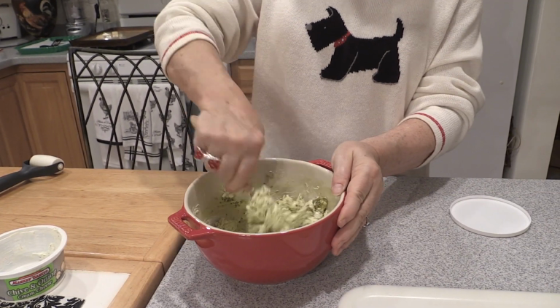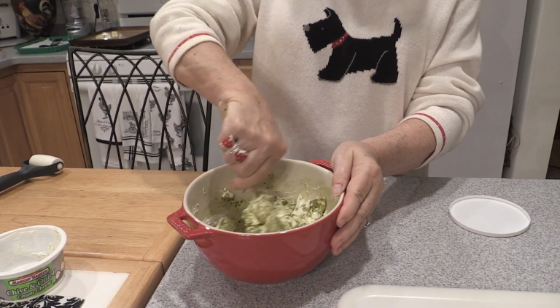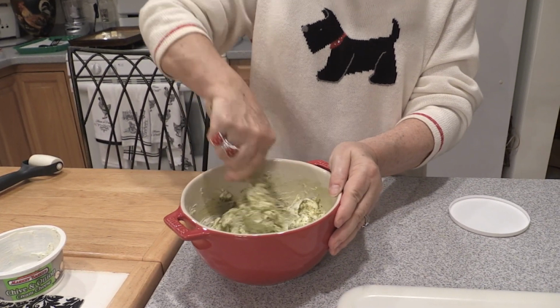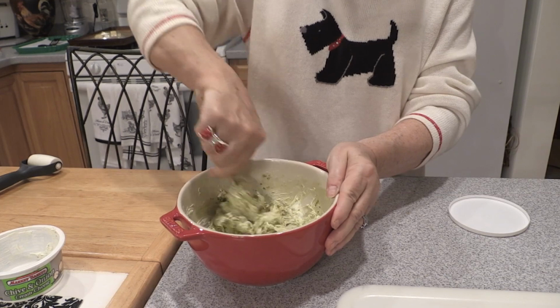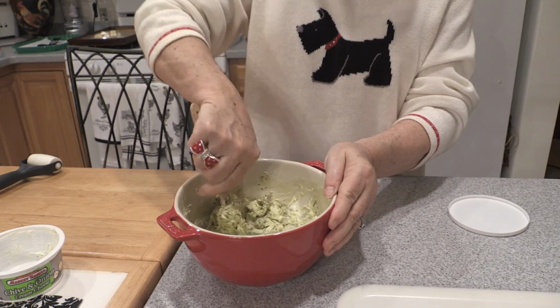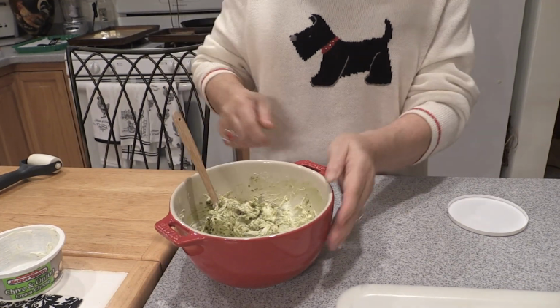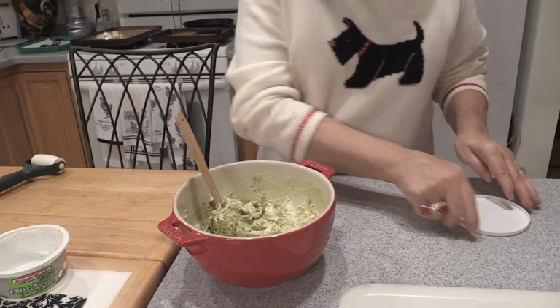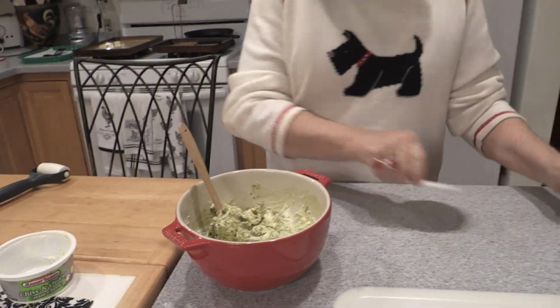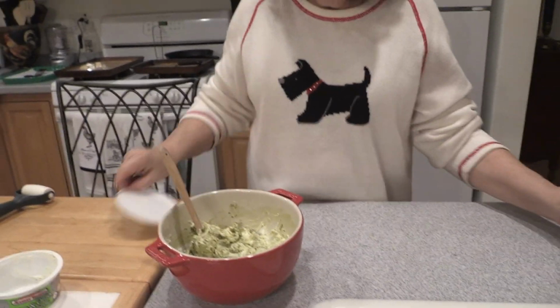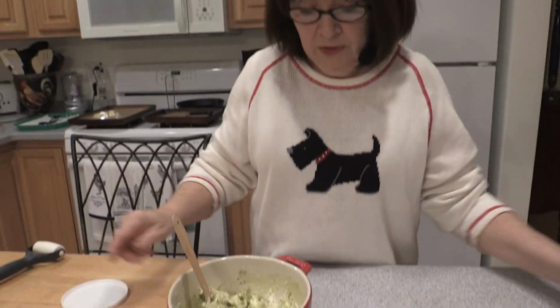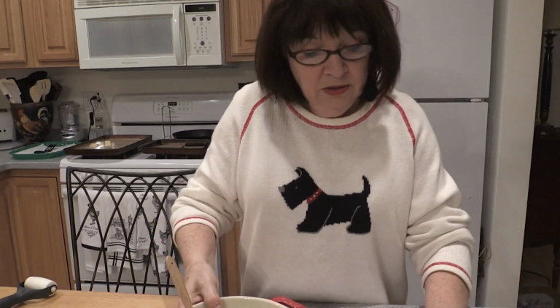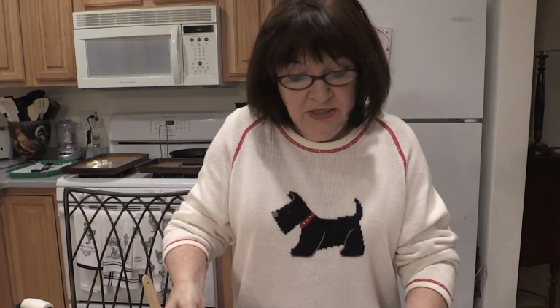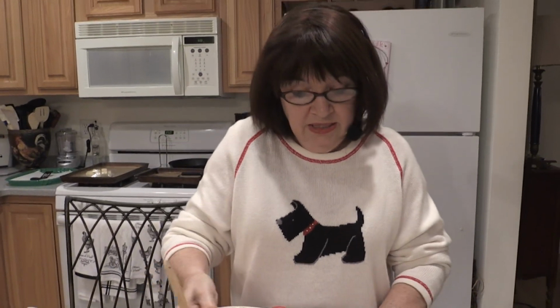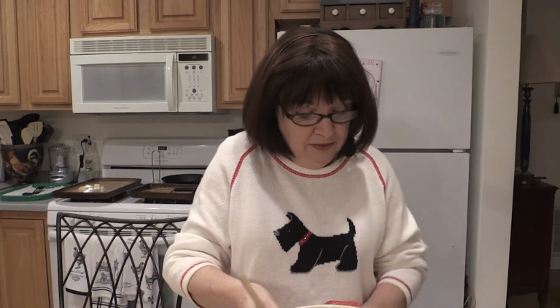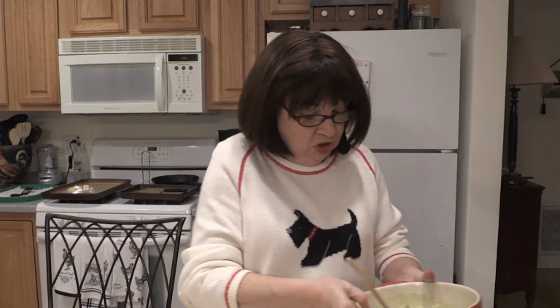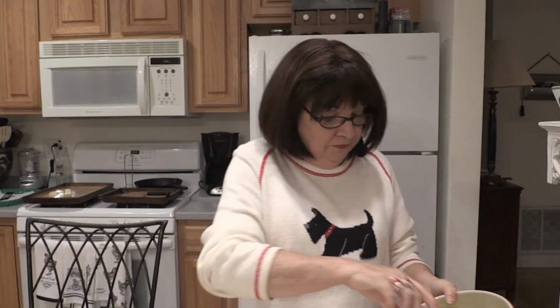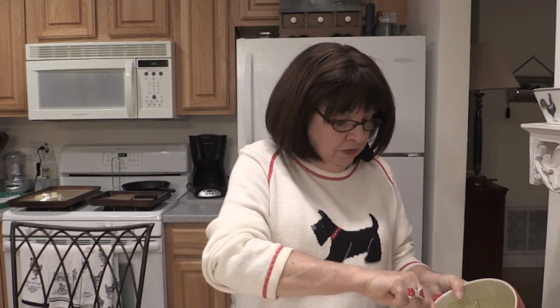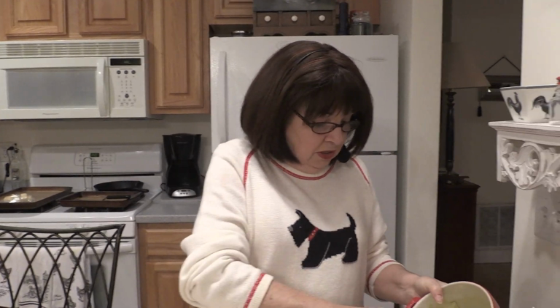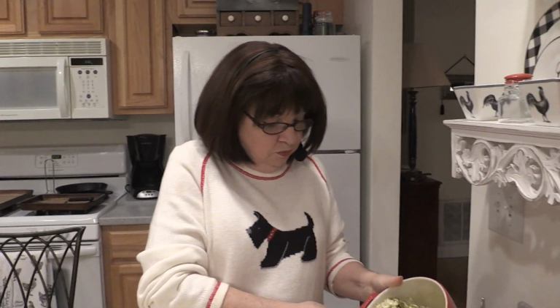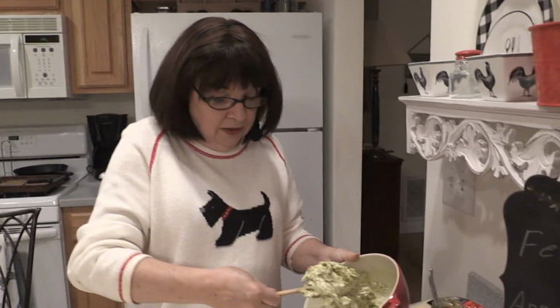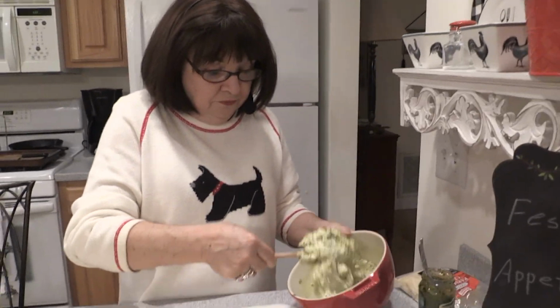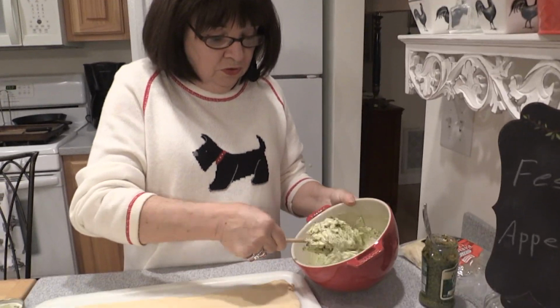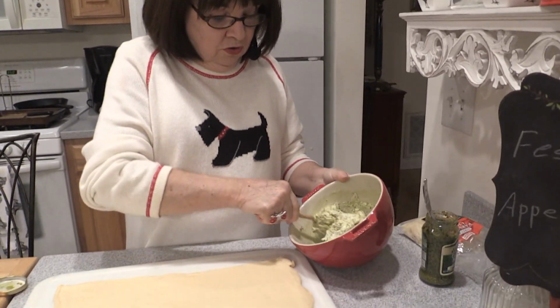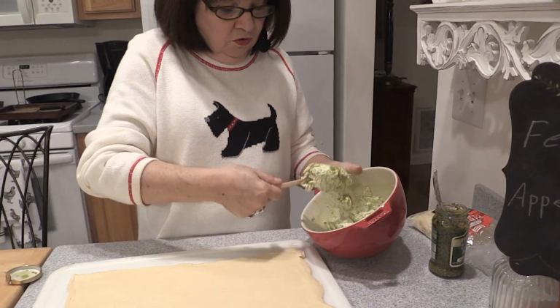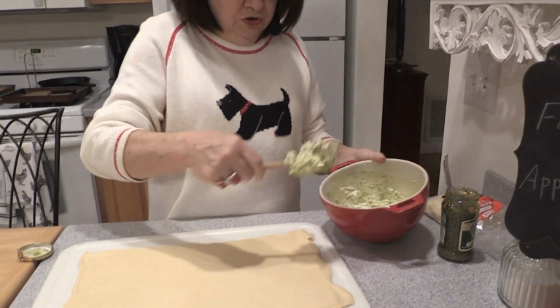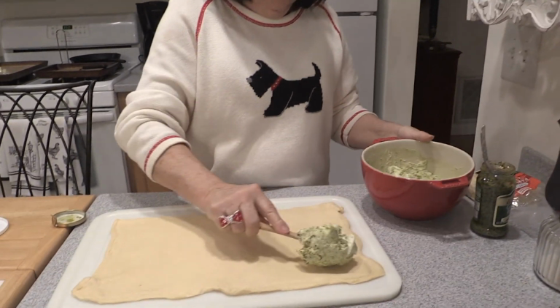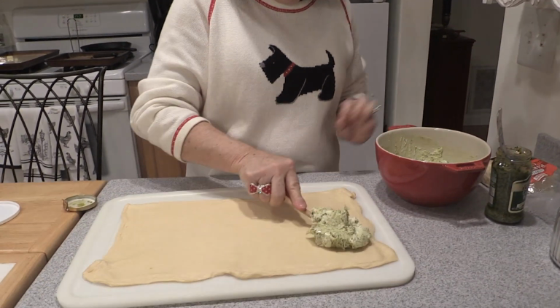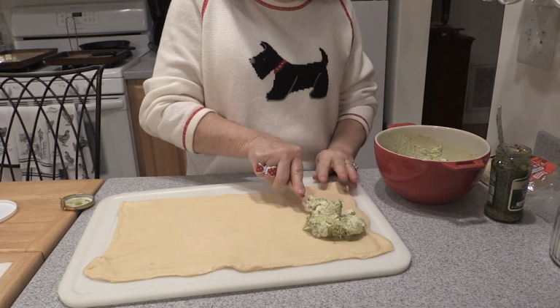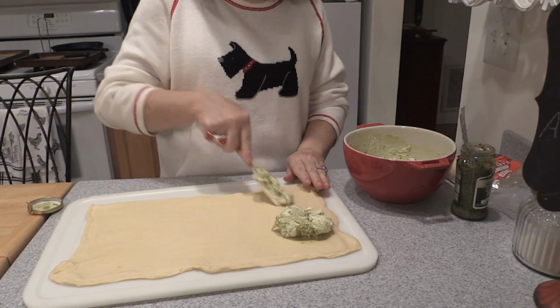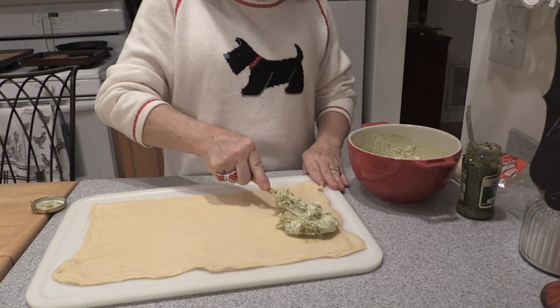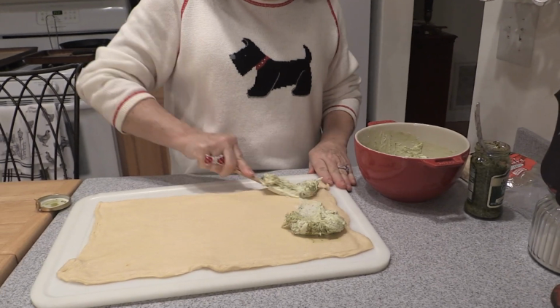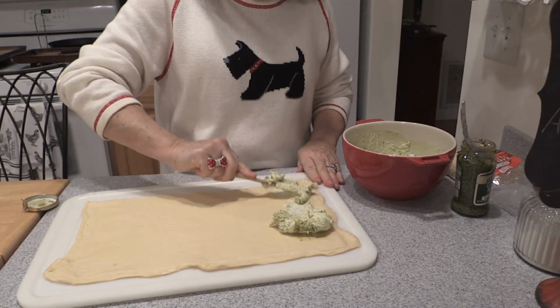You could adapt this and double the recipe. That's what I like about these recipes — you can certainly make them two or three times the amount that you're going to need, depending on how many people you're going to be serving.